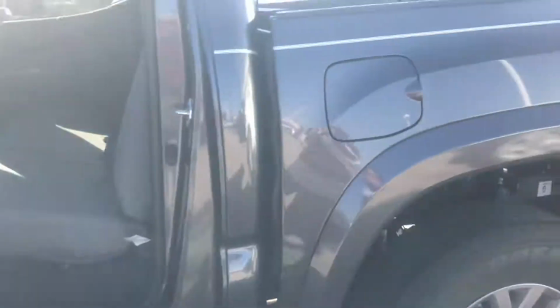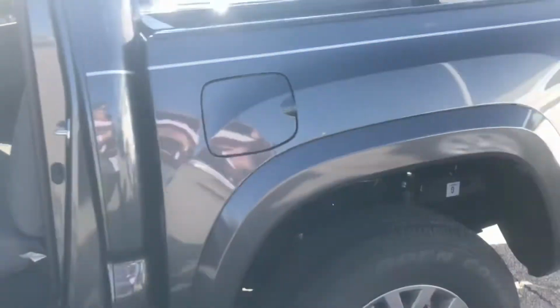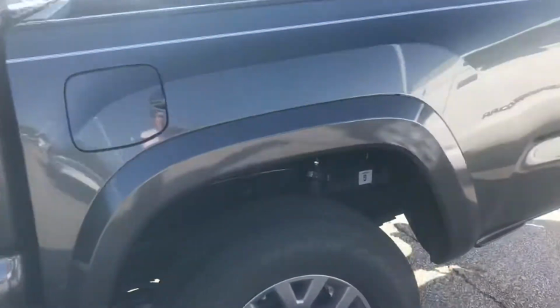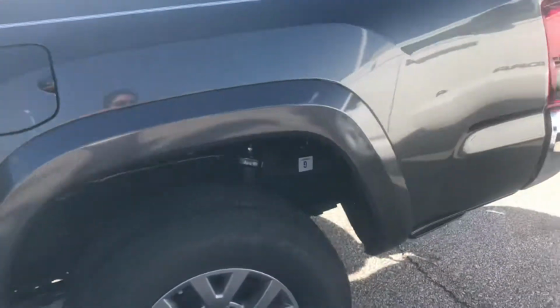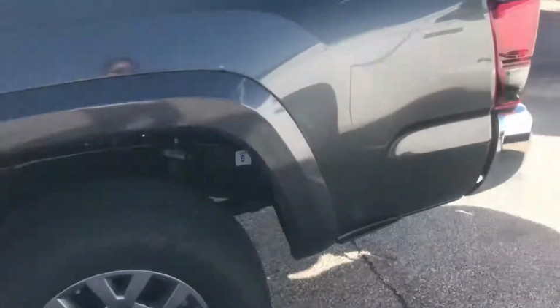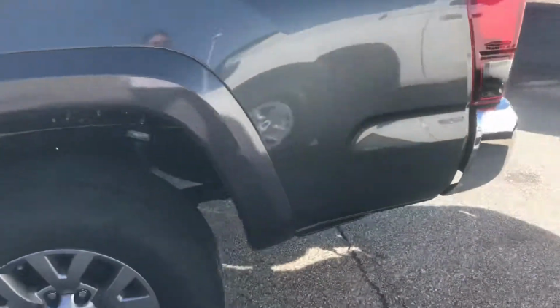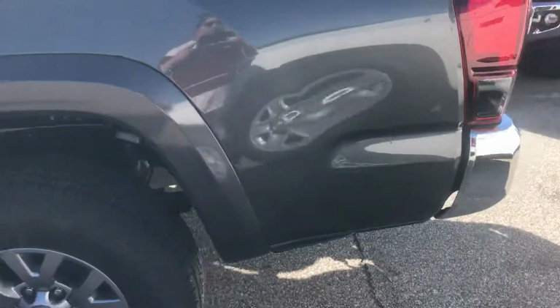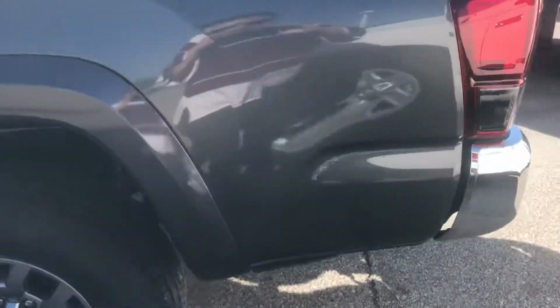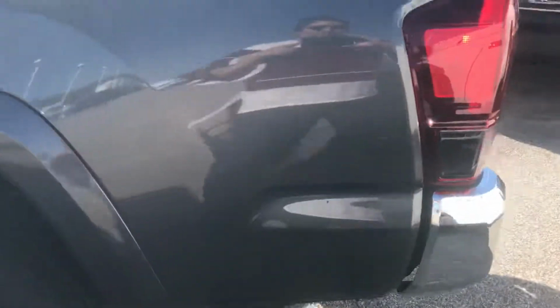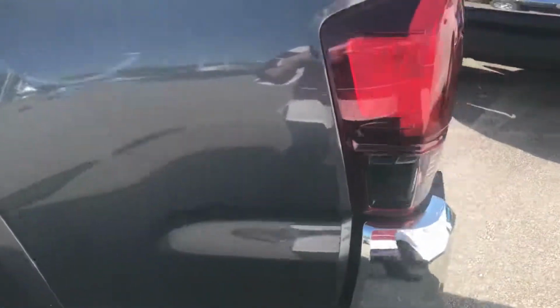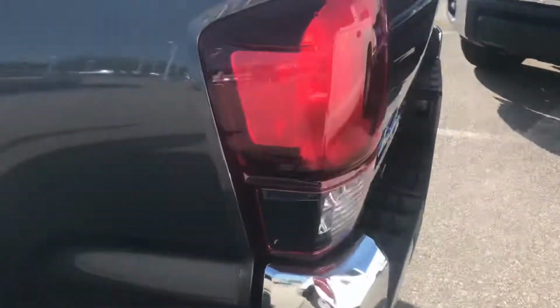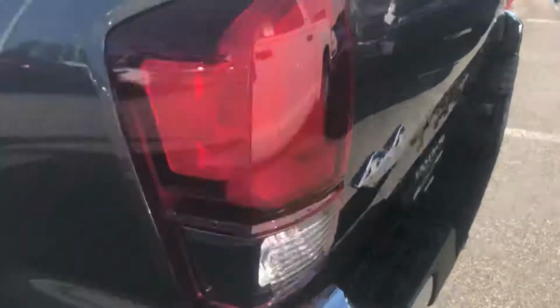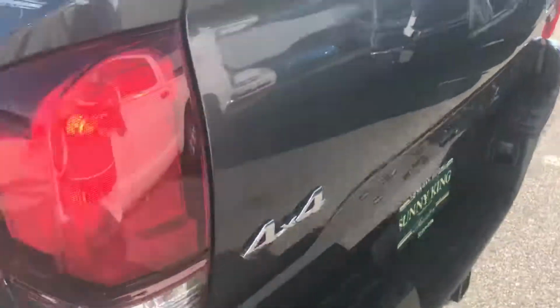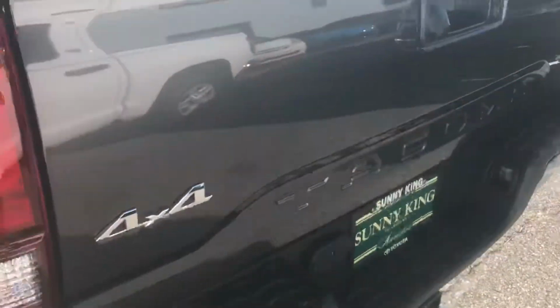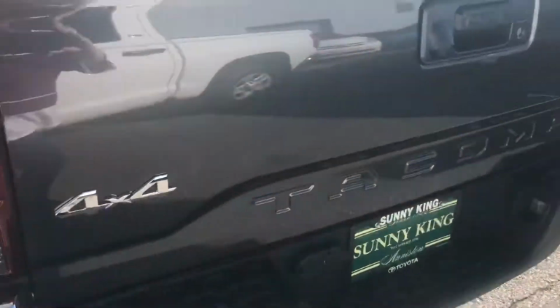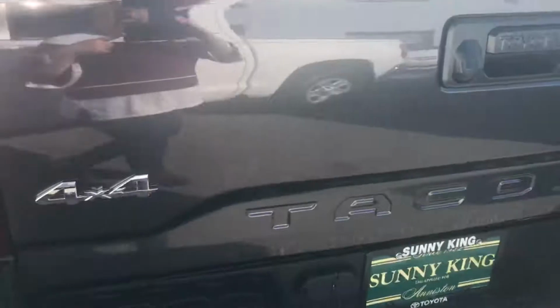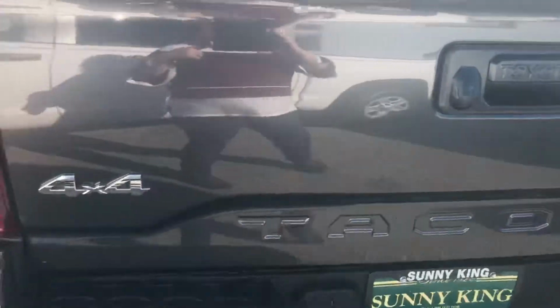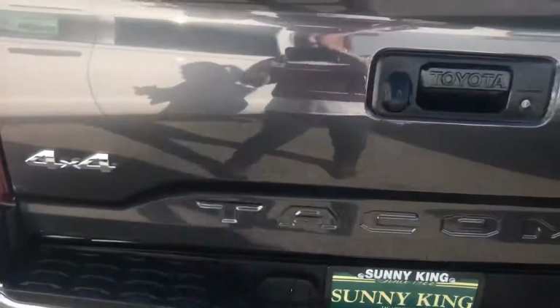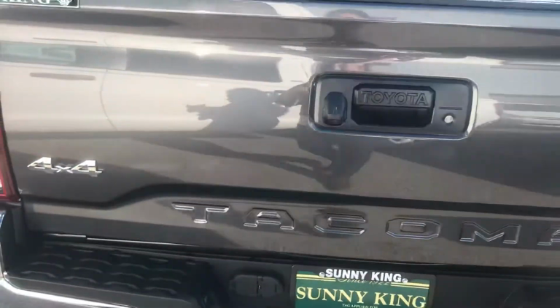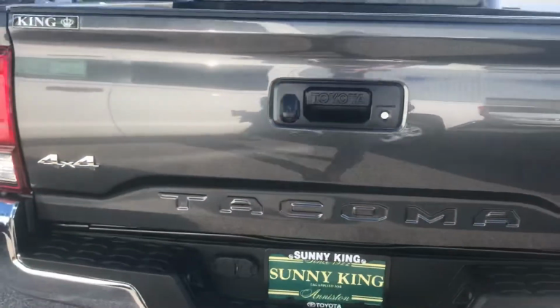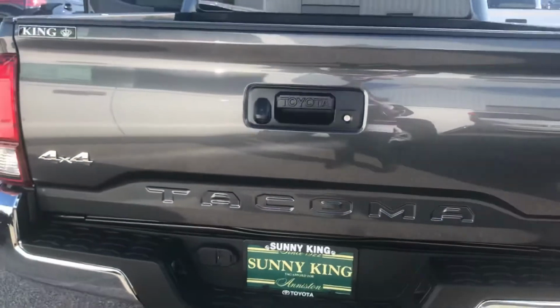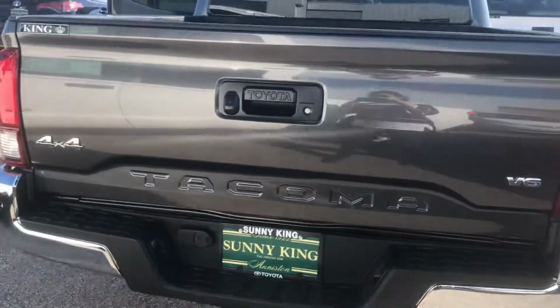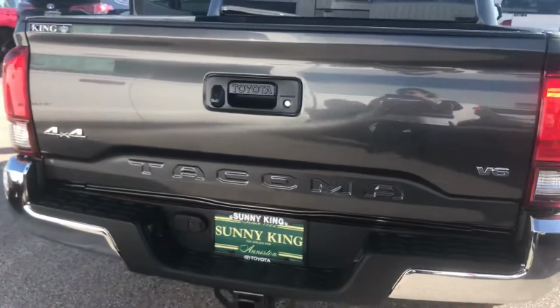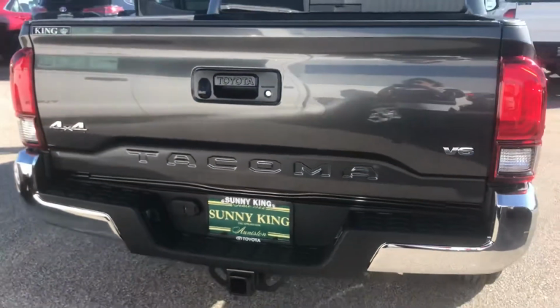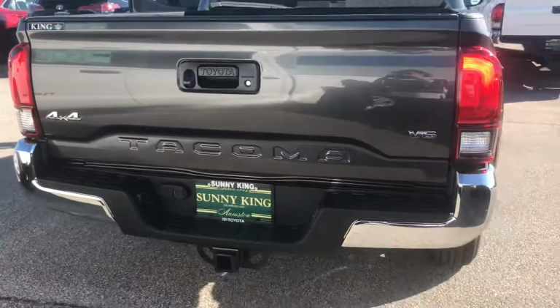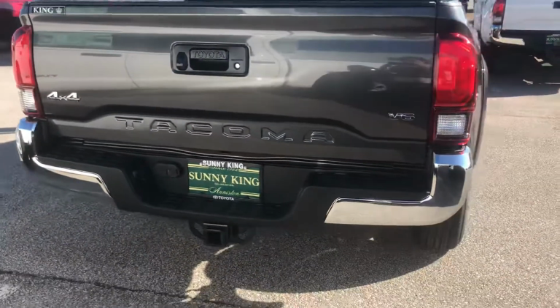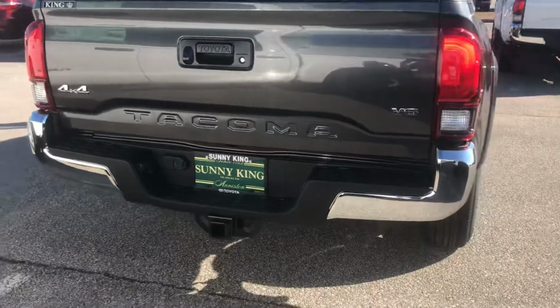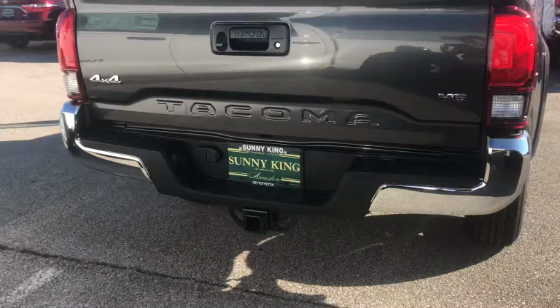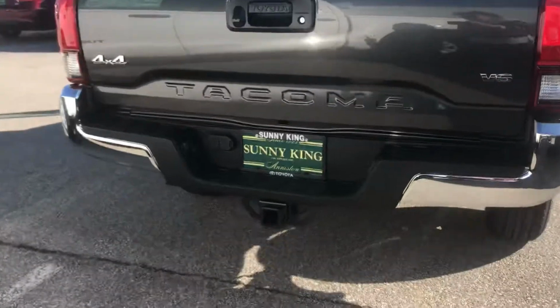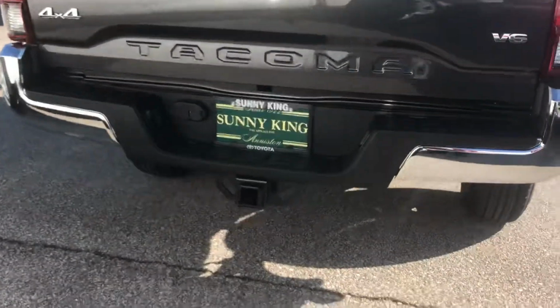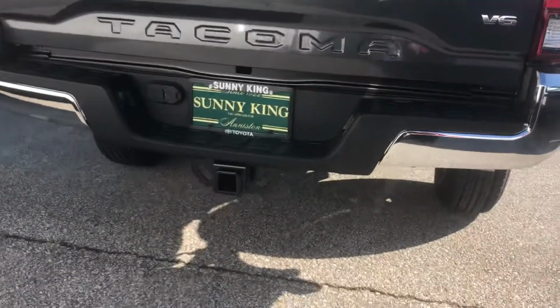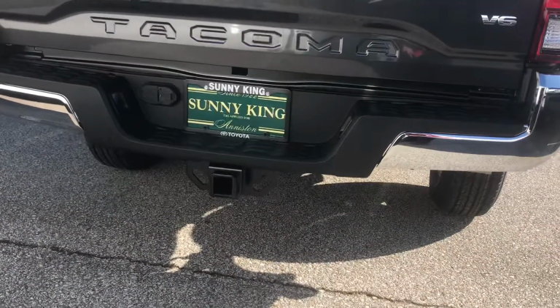Here at the back of the vehicle — this is a four-wheel drive, it's got your backup camera and your hitch.